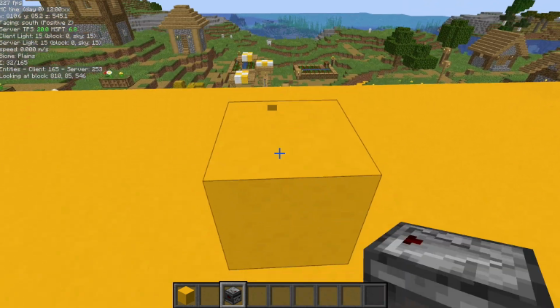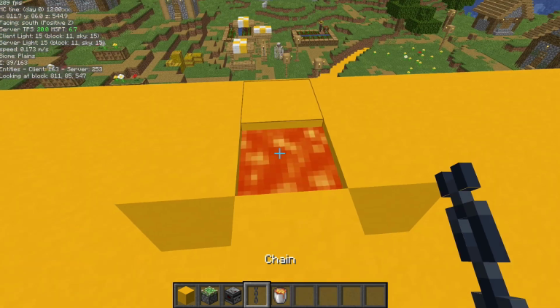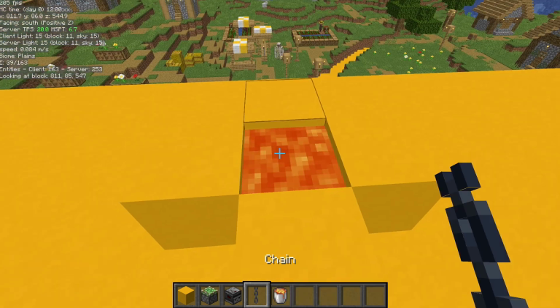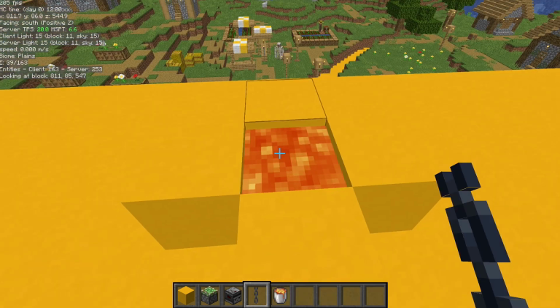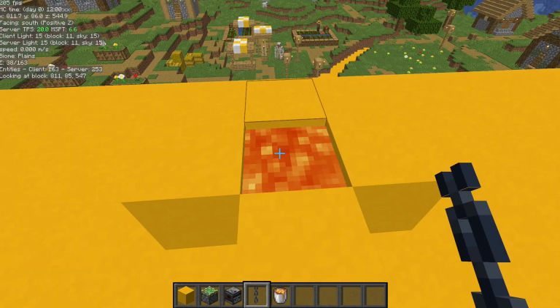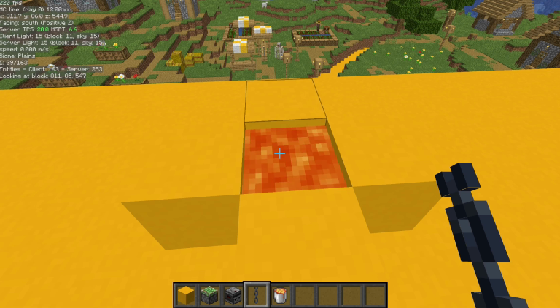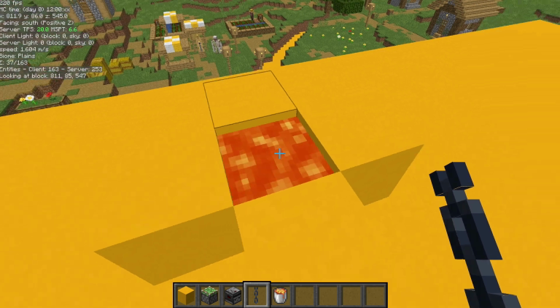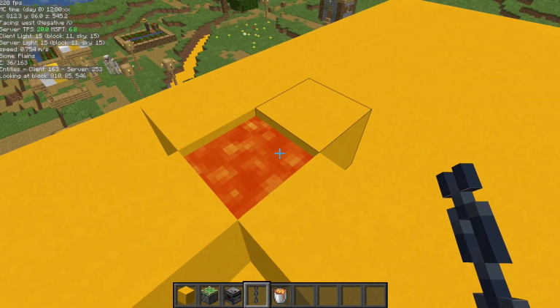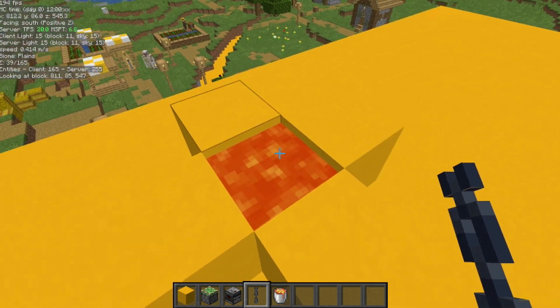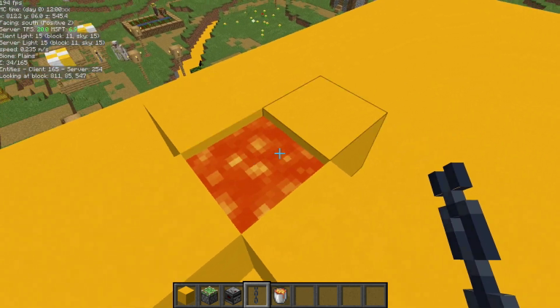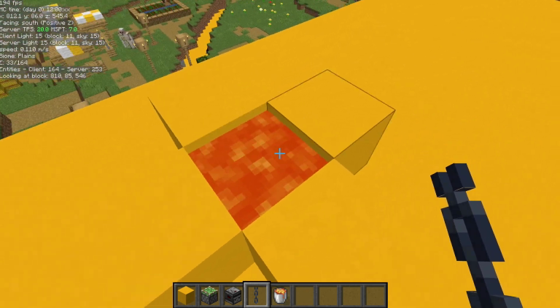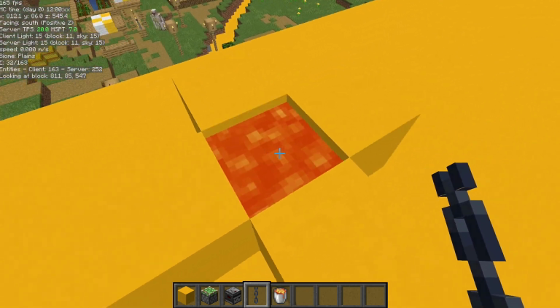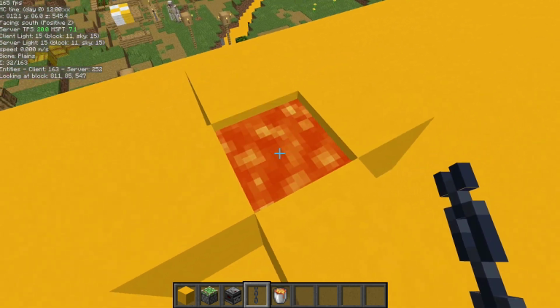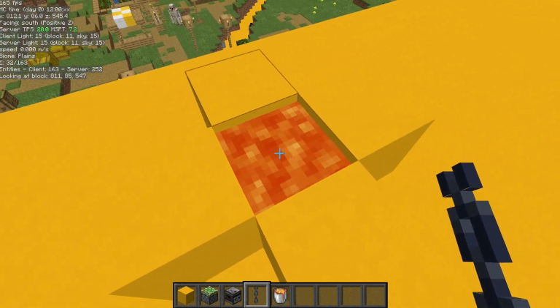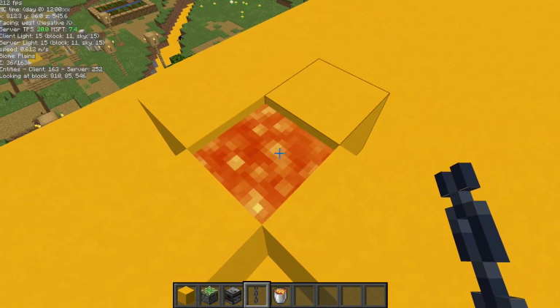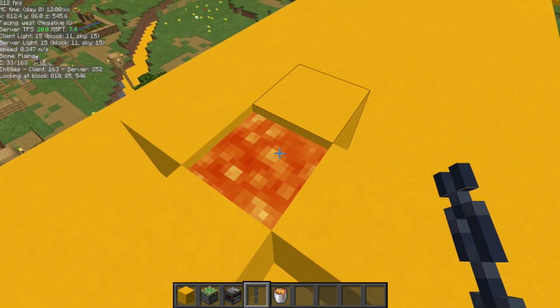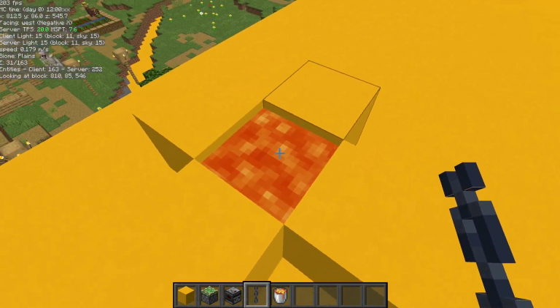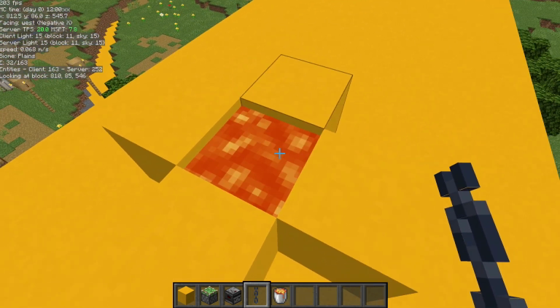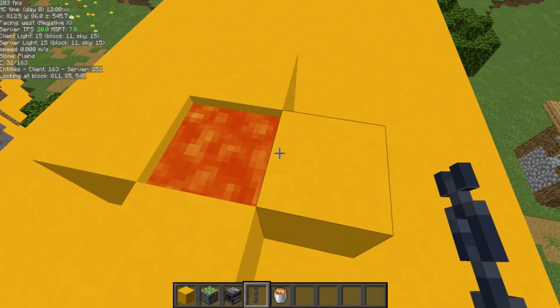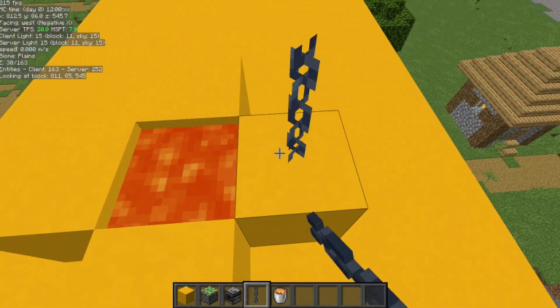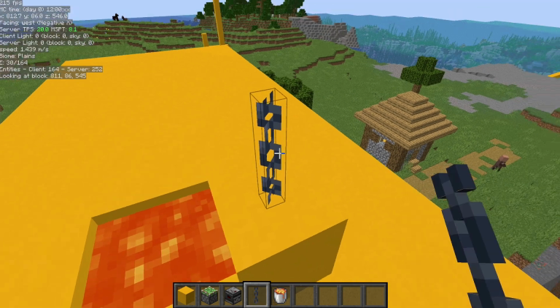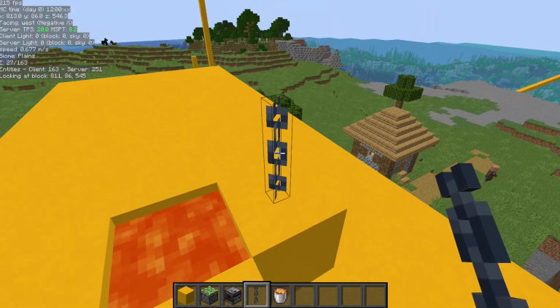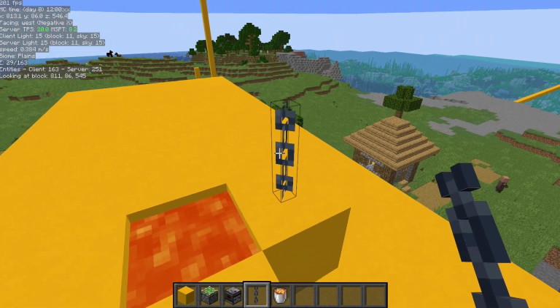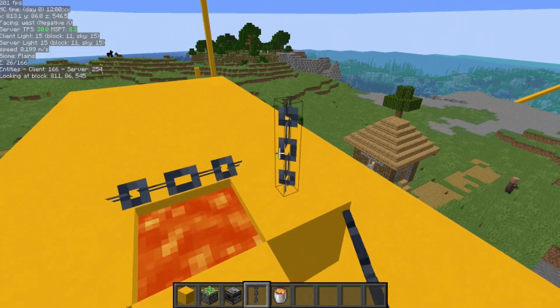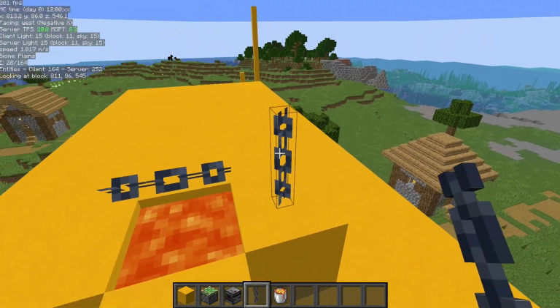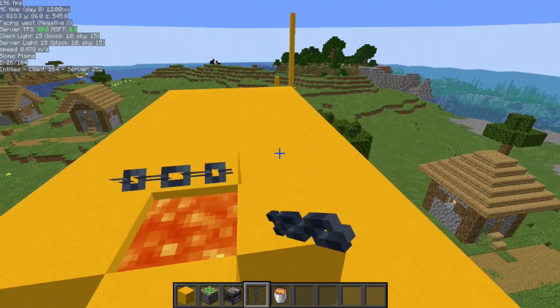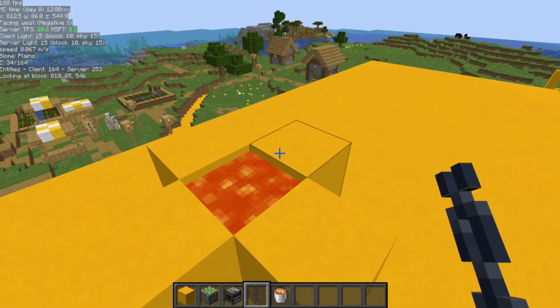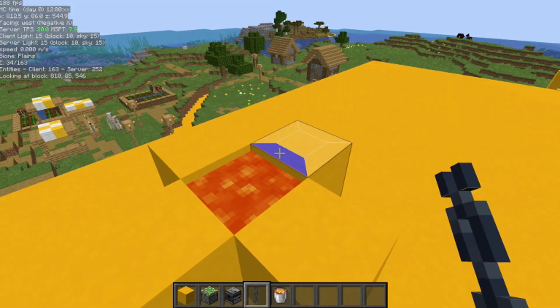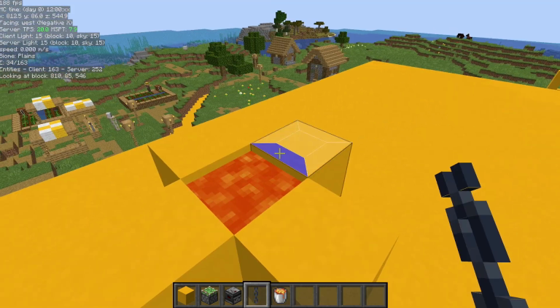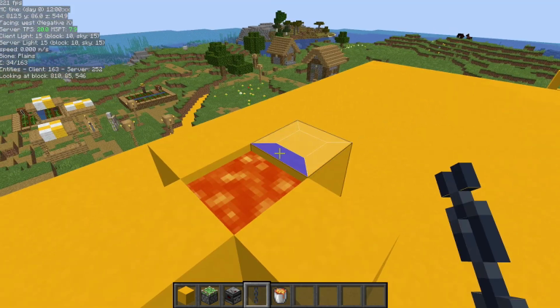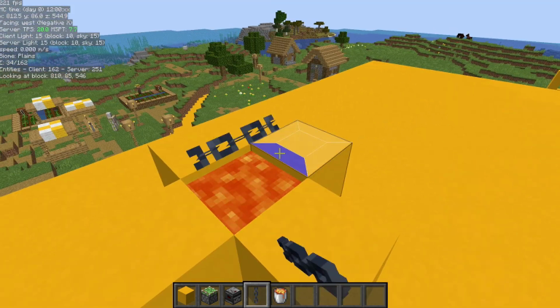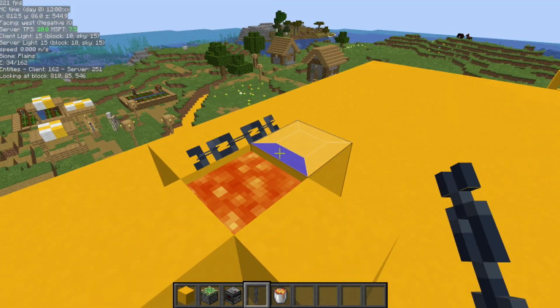We can even use offset and rotation in conjunction with each other. So if I wanted to place a horizontal chain on top of this lava, normally I'd have to build up and do it right there. But I can just do Left Control plus Left Alt, and boom.